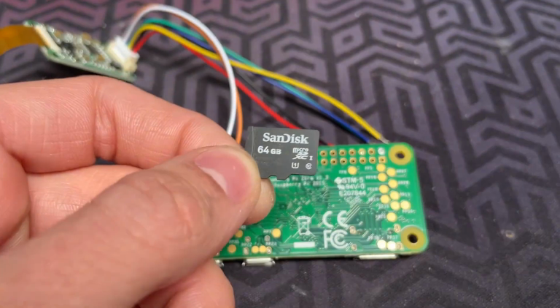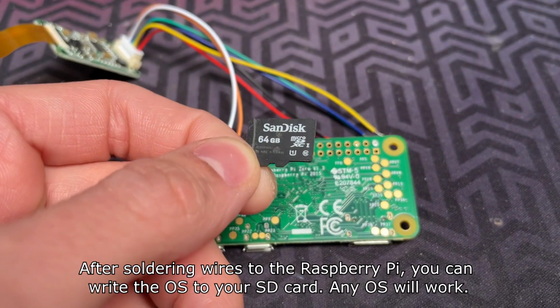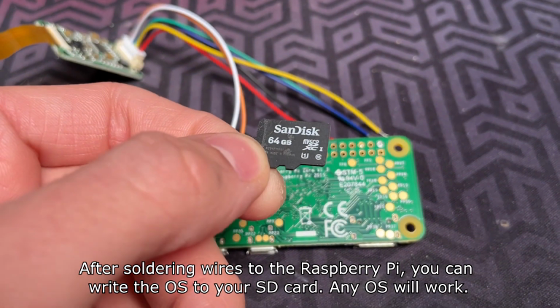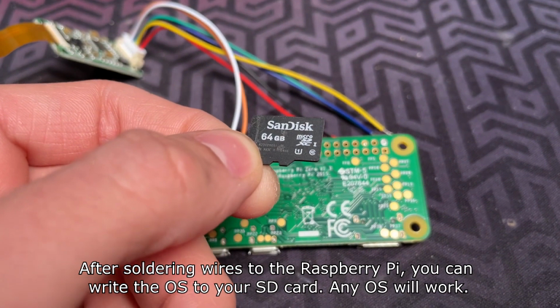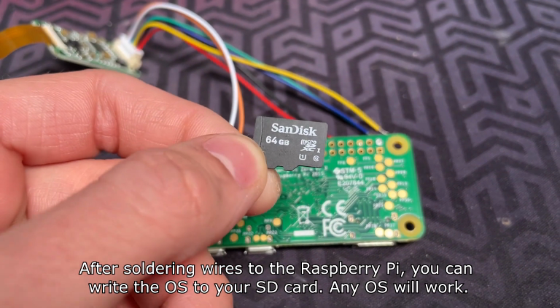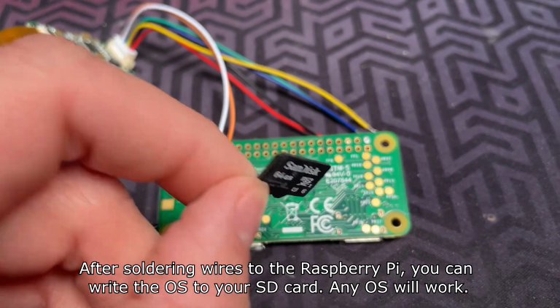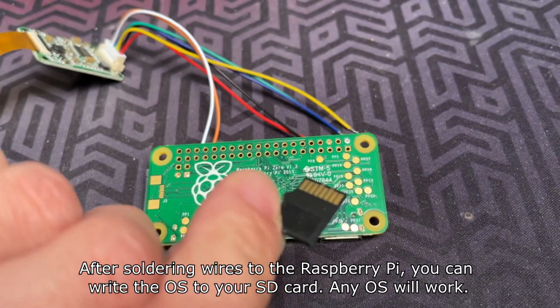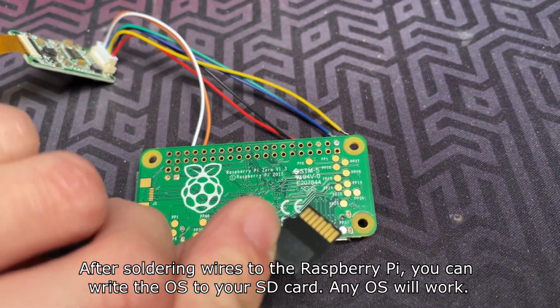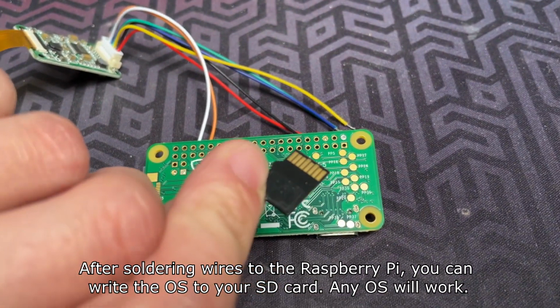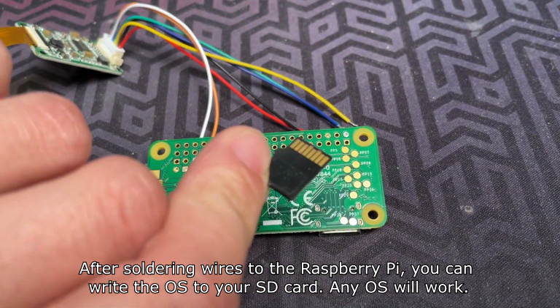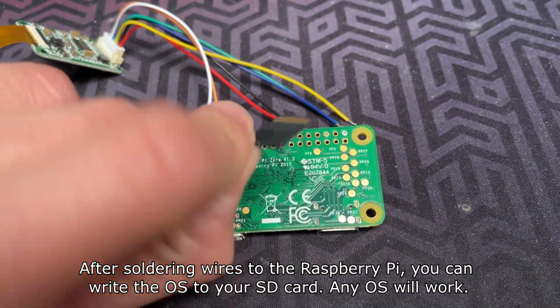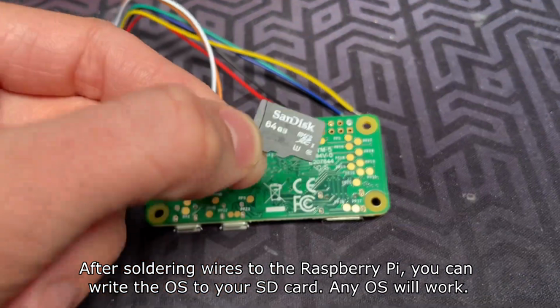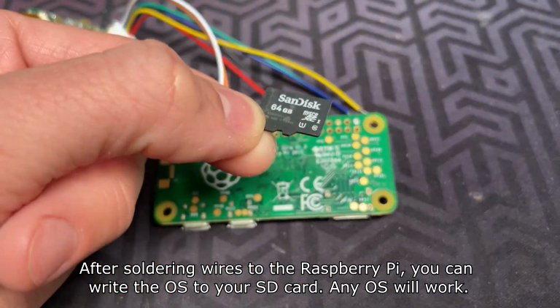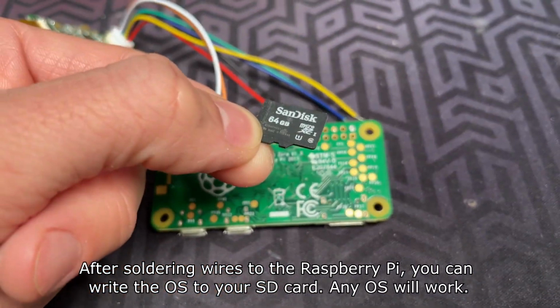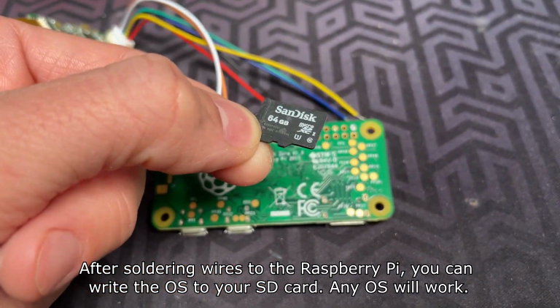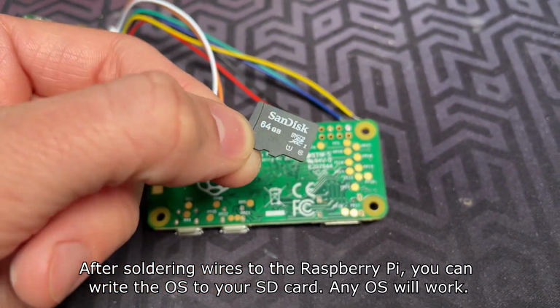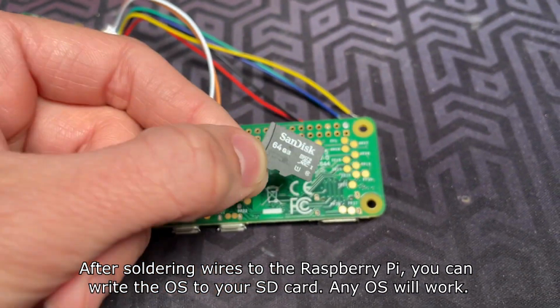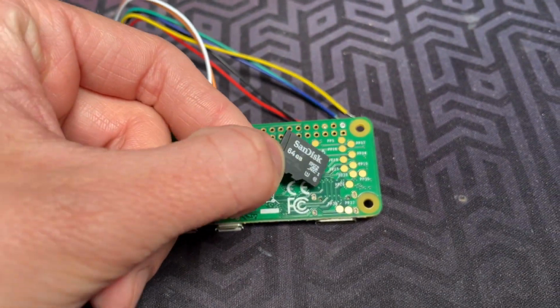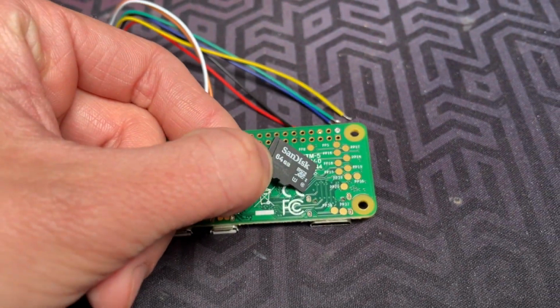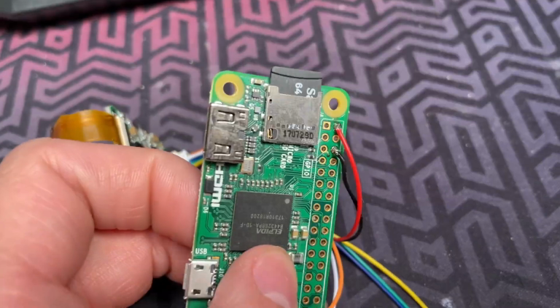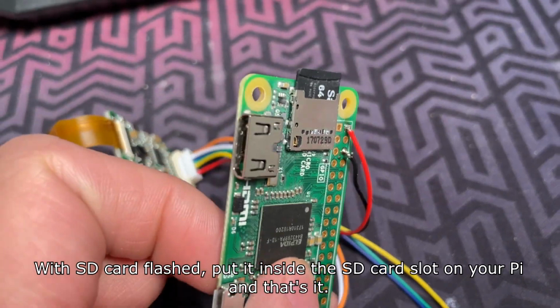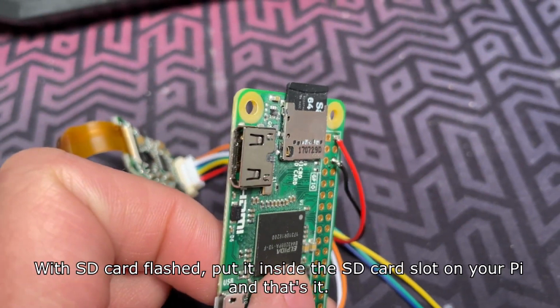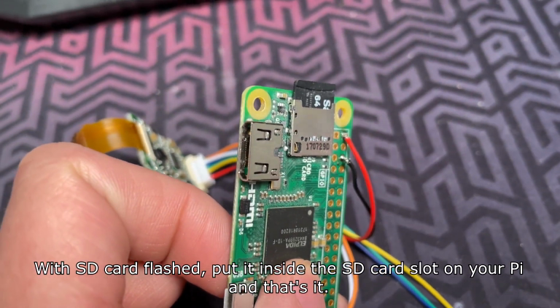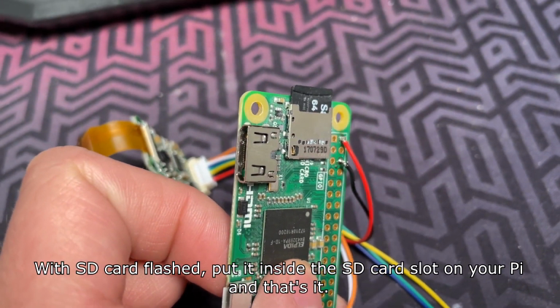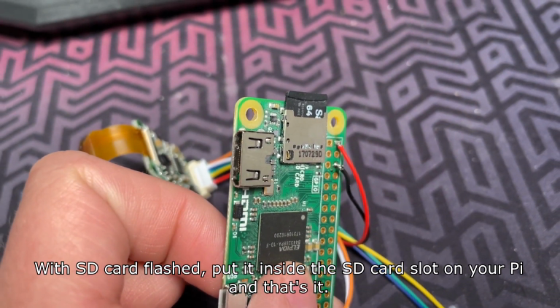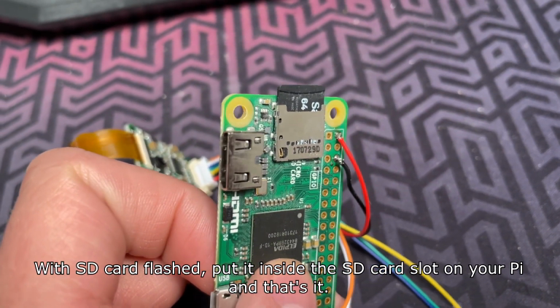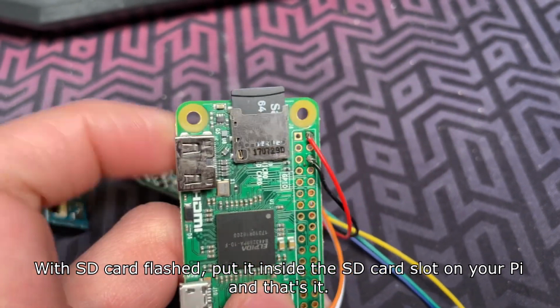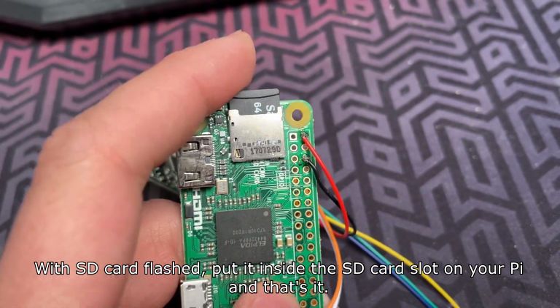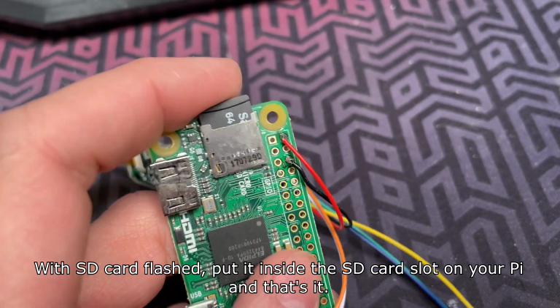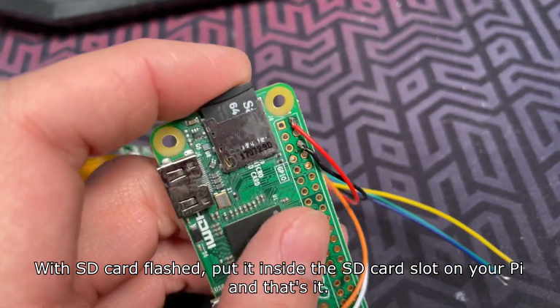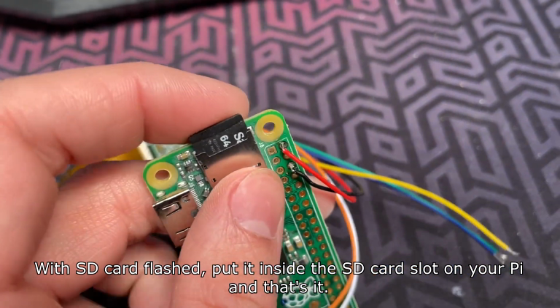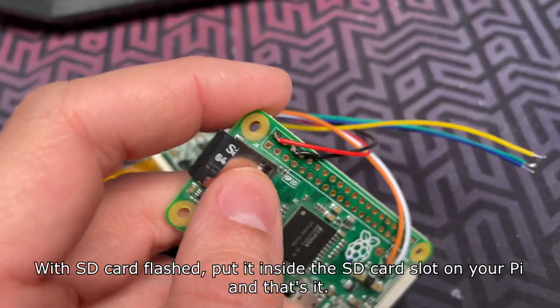After soldering the wires to the Raspberry Pi, you can write the OS to your SD card. Any OS will work. With the SD card flashed, put it inside the SD card slot on your Pi and that's it.